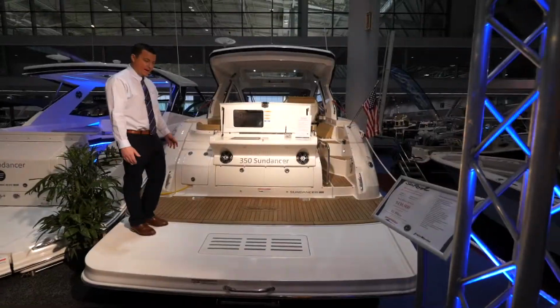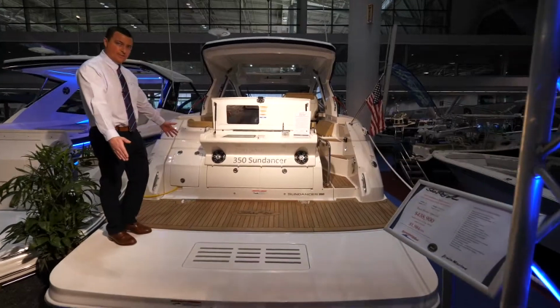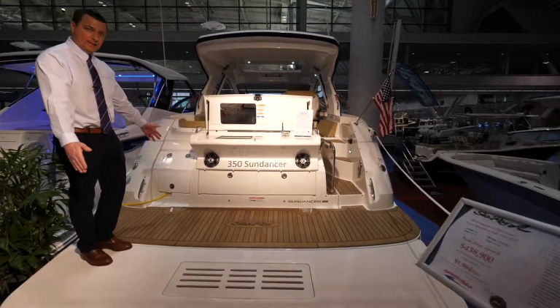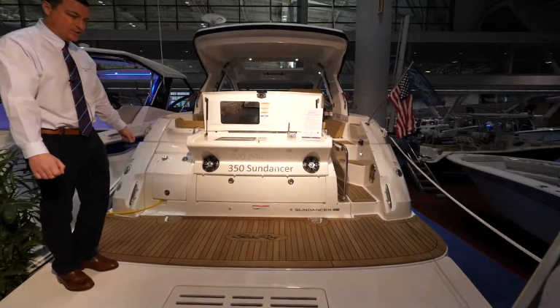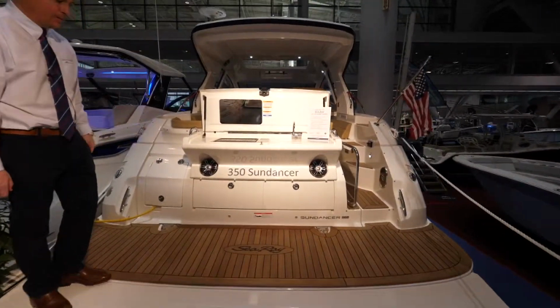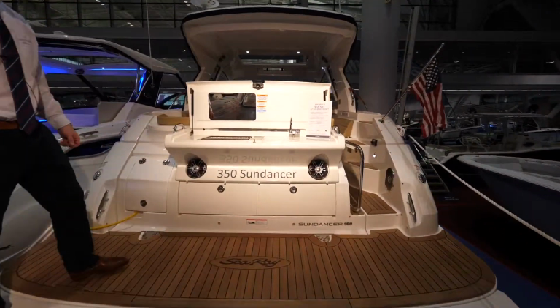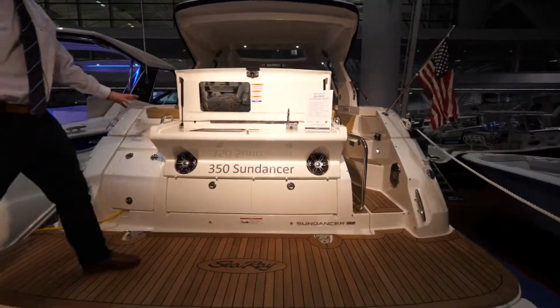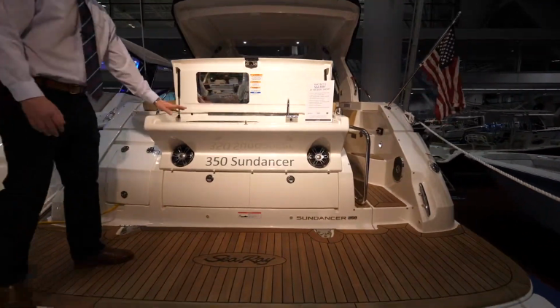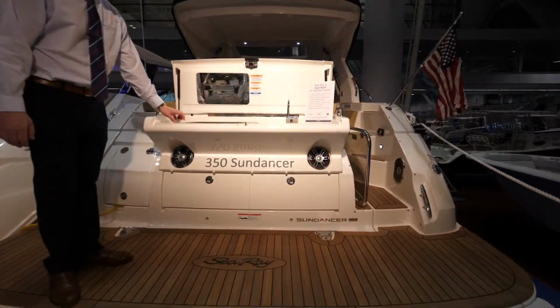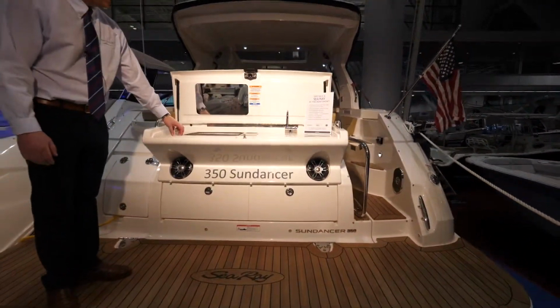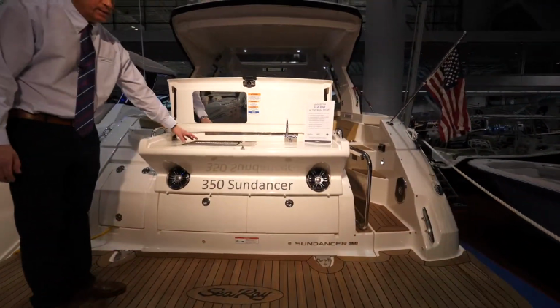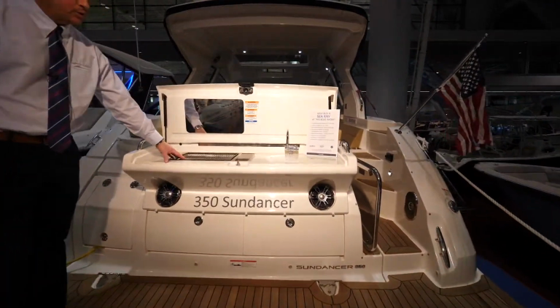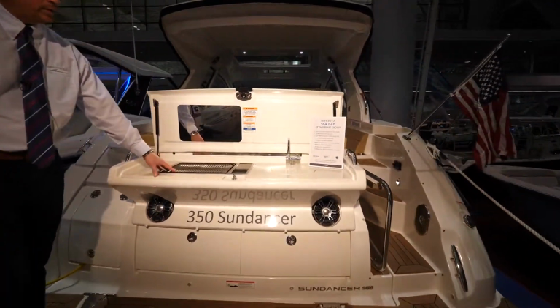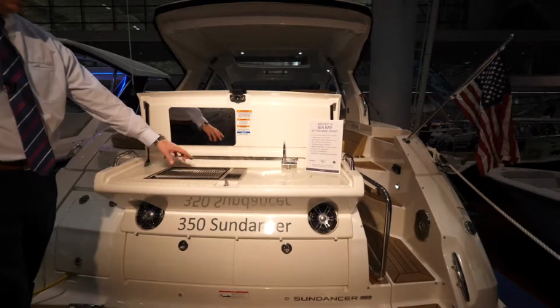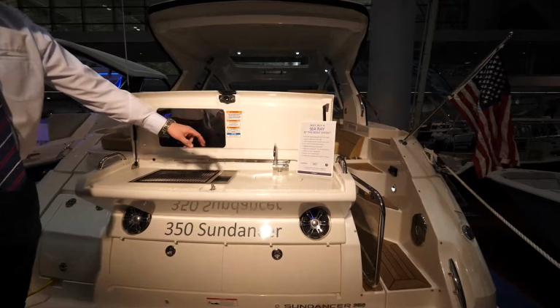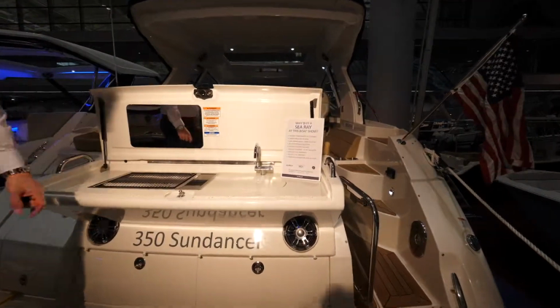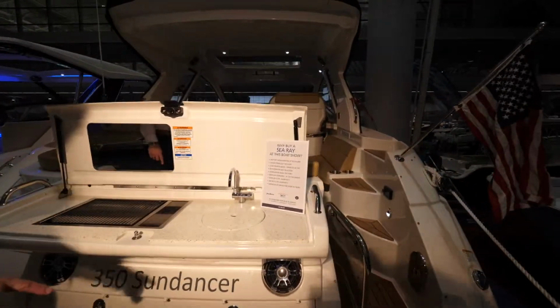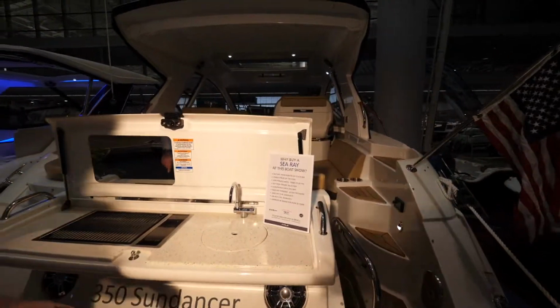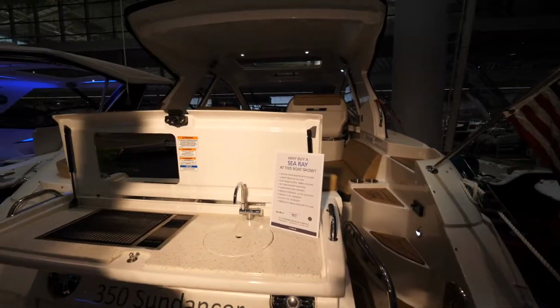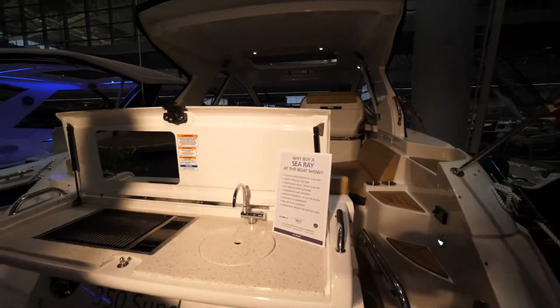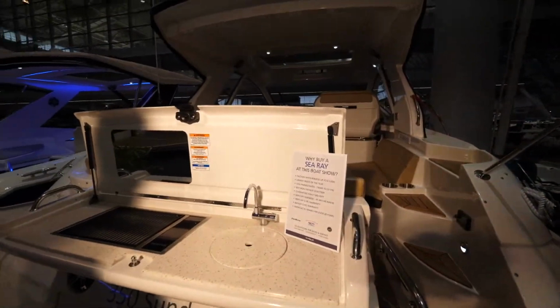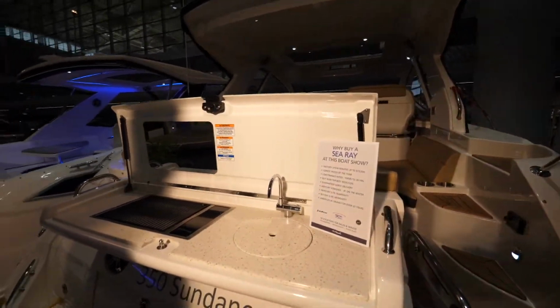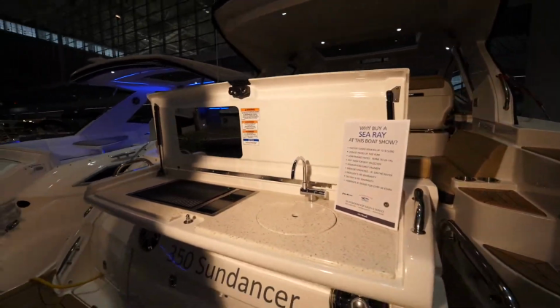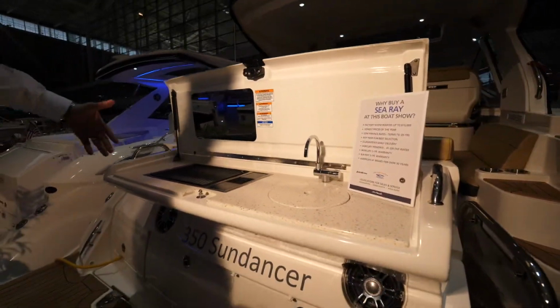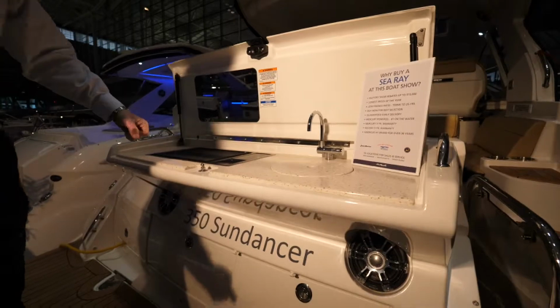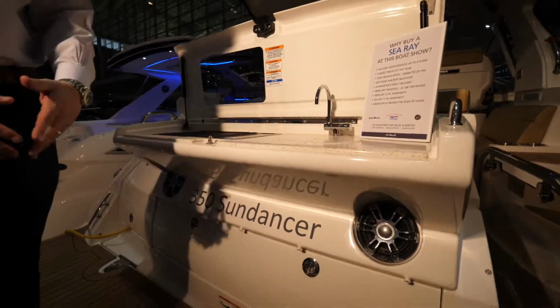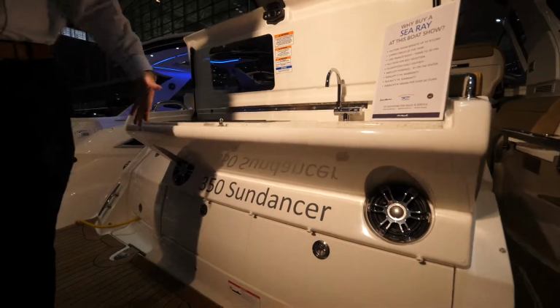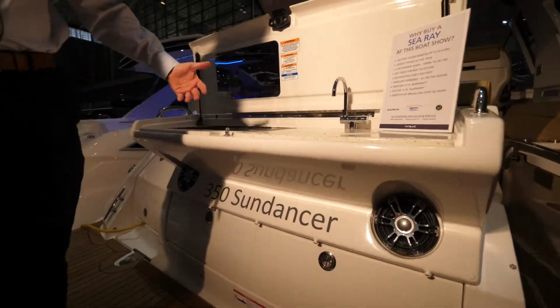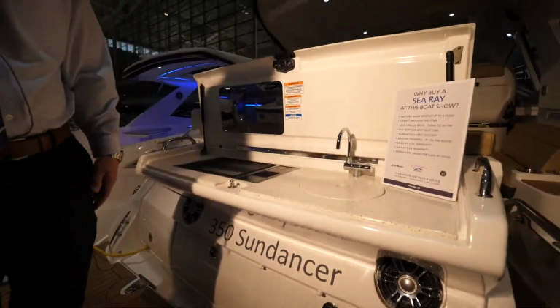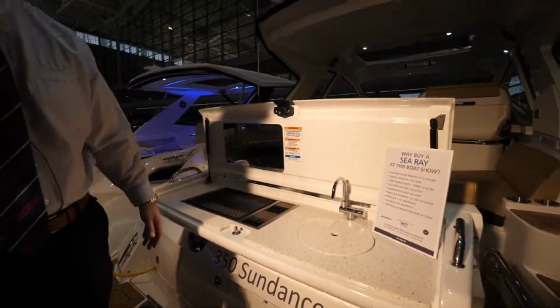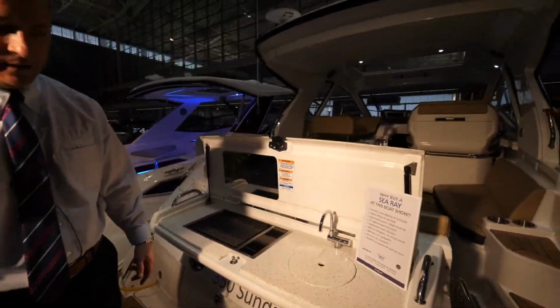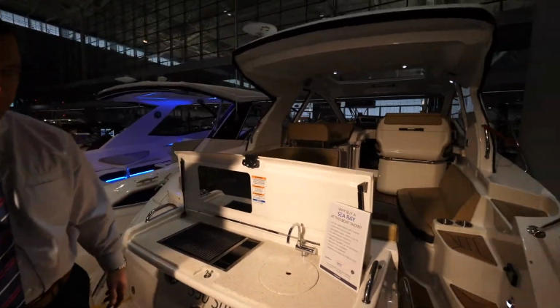Aft we have an extended swim platform with the gourmet station, which includes an electric grill and a sink. There's additional storage below the station, so you can actually cook out here, make a mess, and you're on the swim platform where it's easy to clean and hose off.